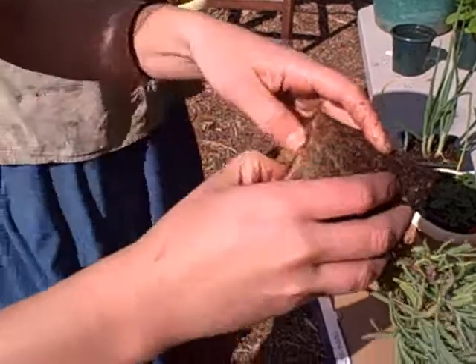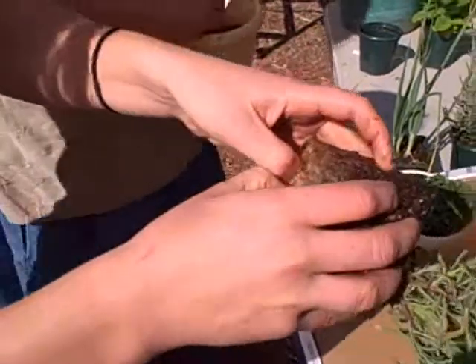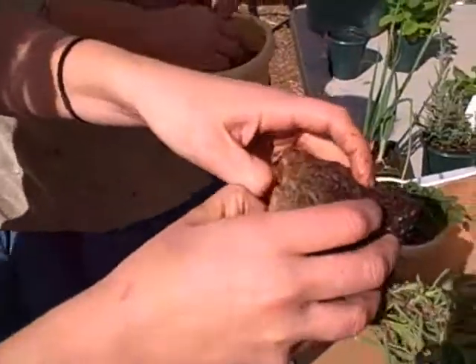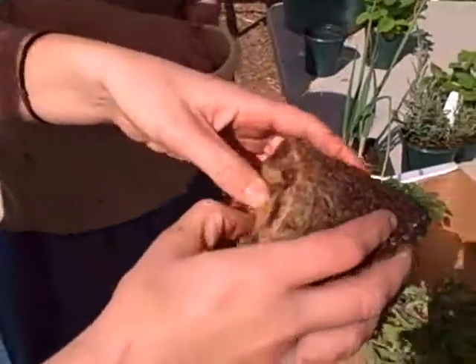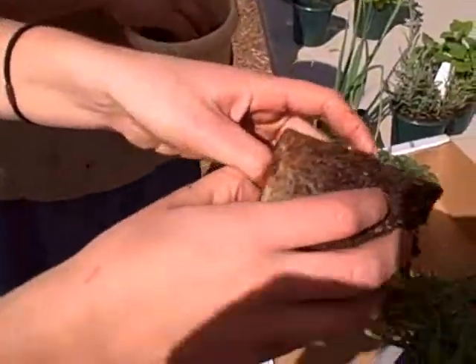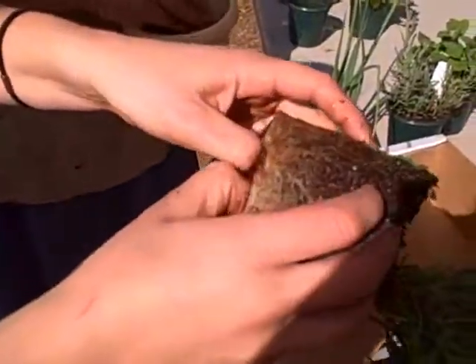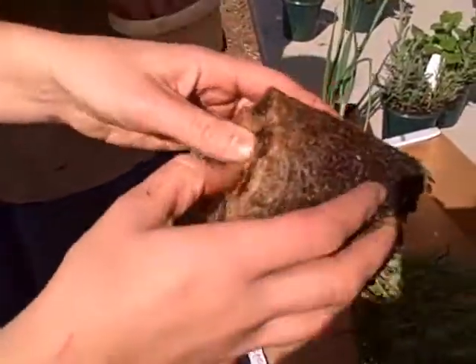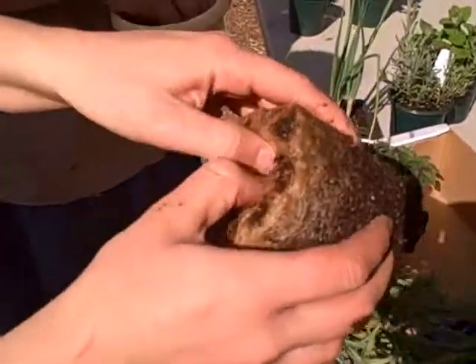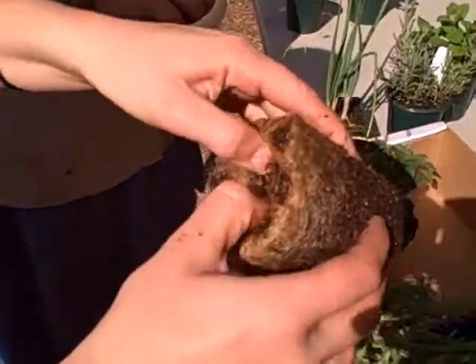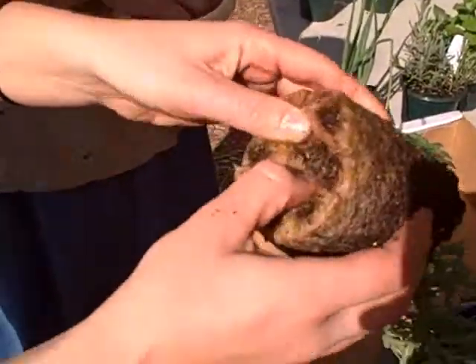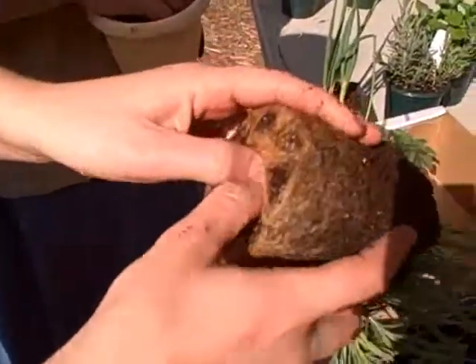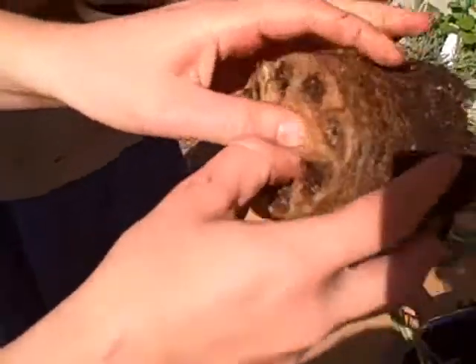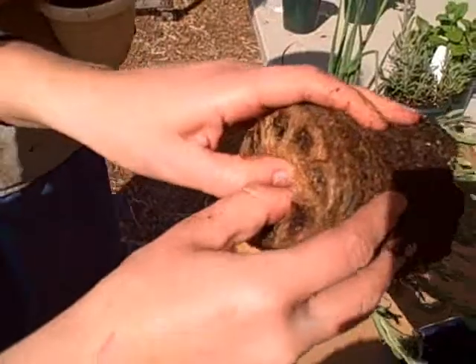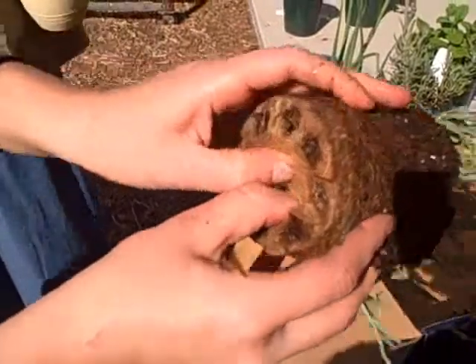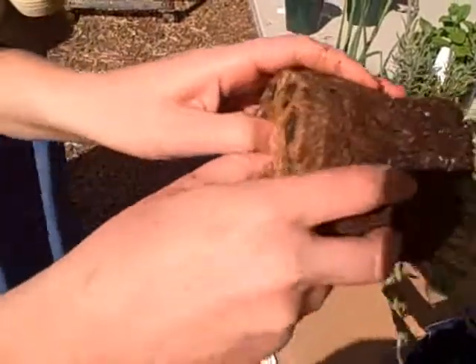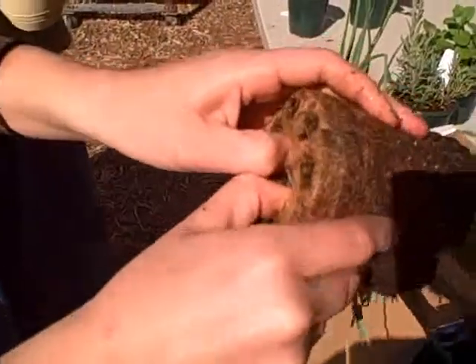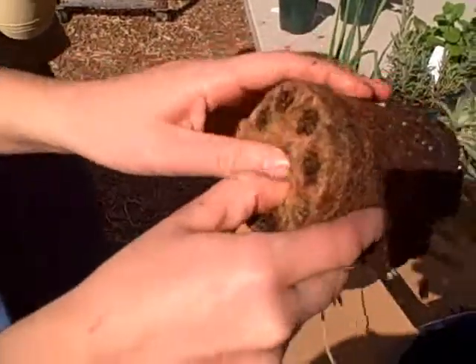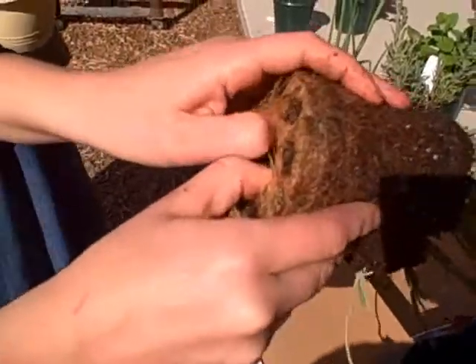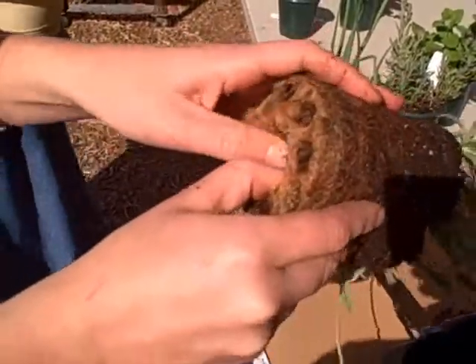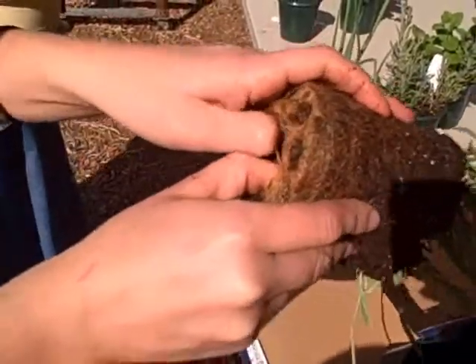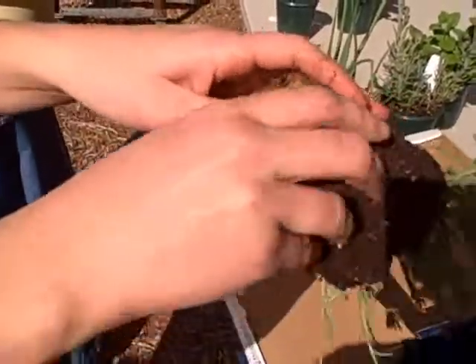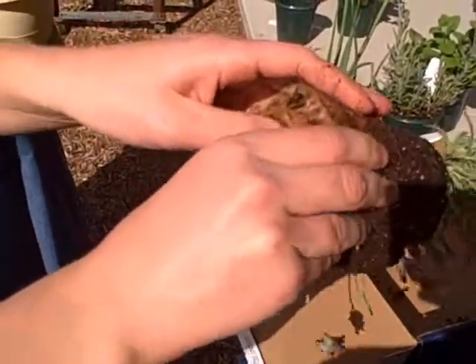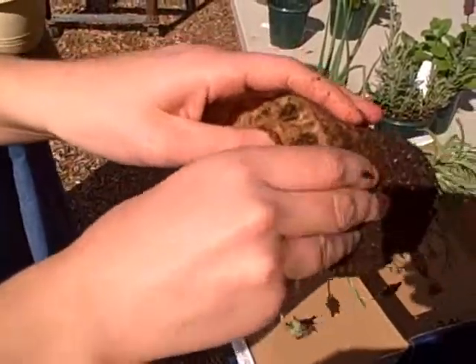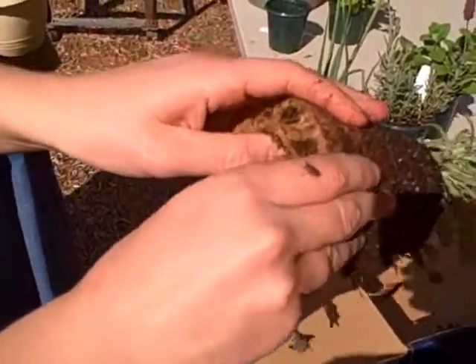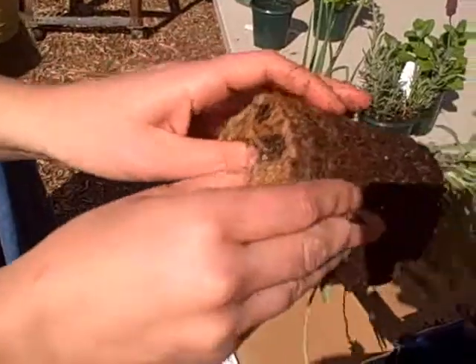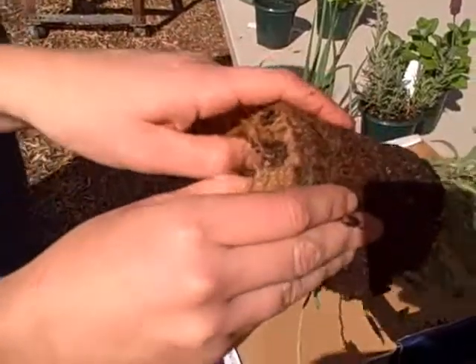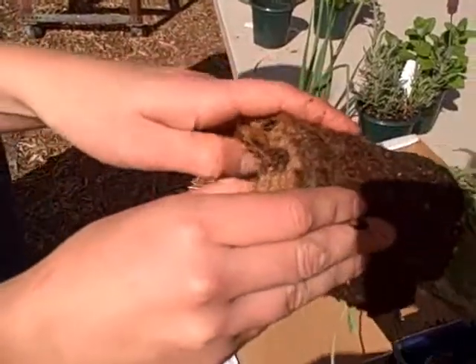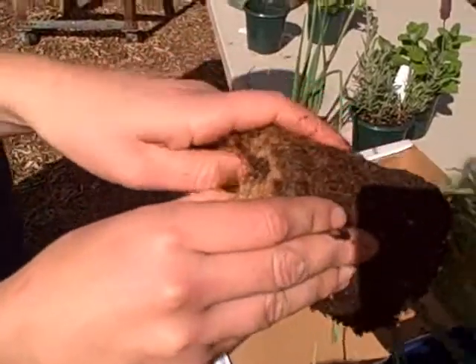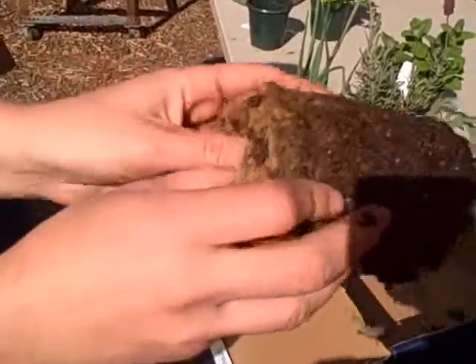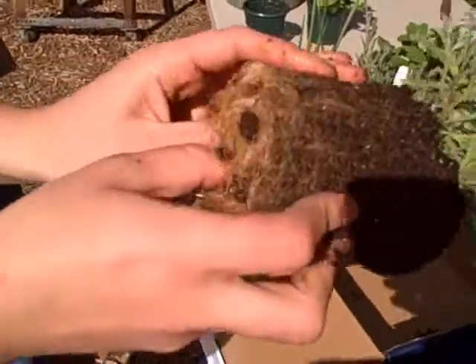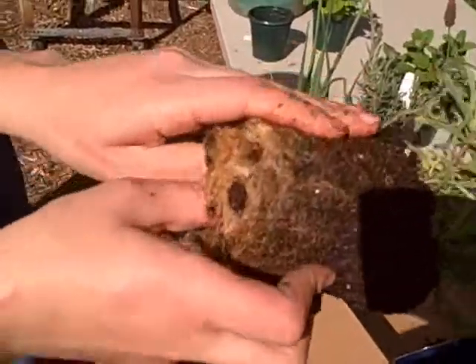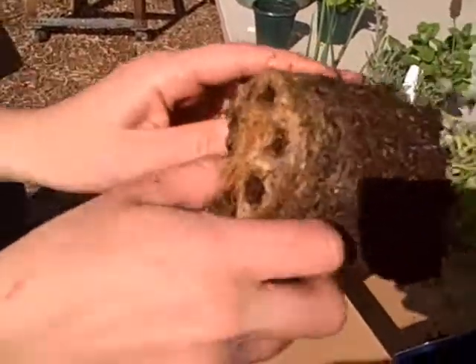We've got a root-bound plant here that we're opening the roots up a bit so that when it's put into the container, the roots will spread out more. It does take a little bit of muscle sometimes because those roots were really thick, weren't they?